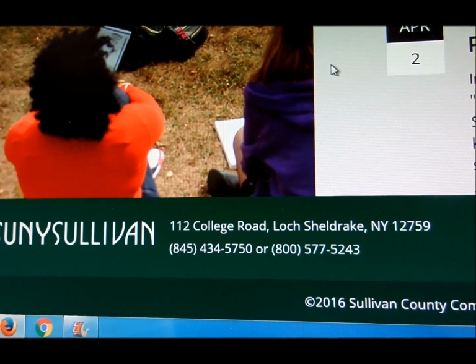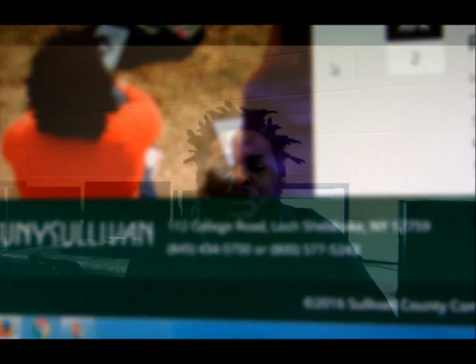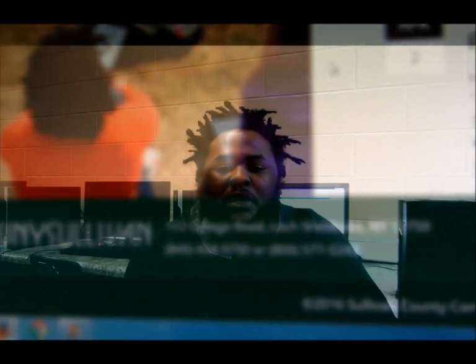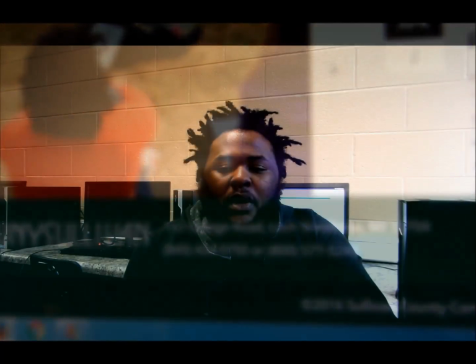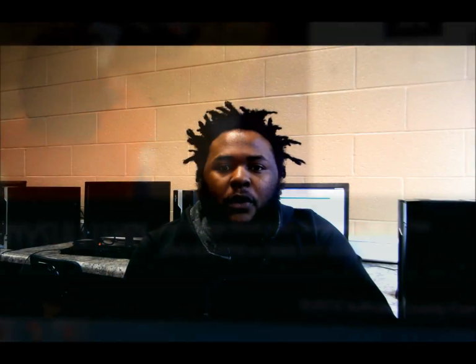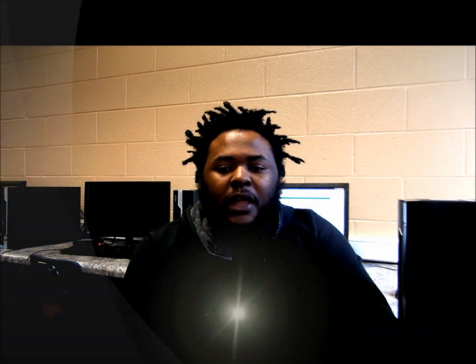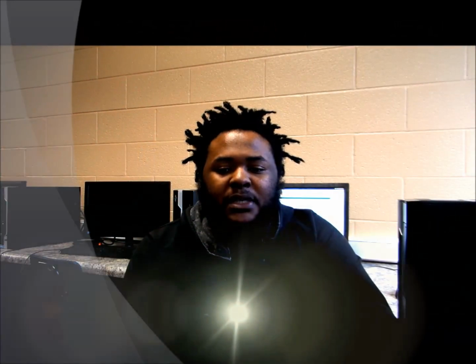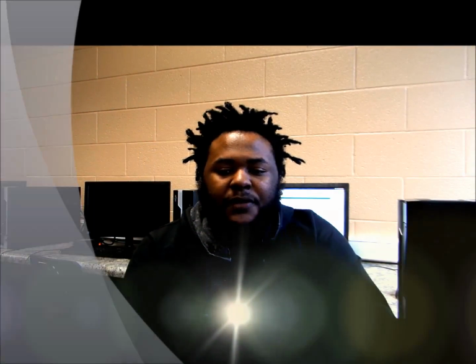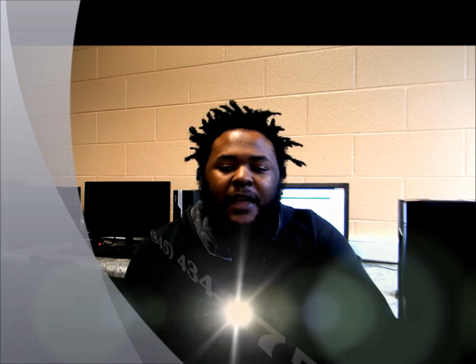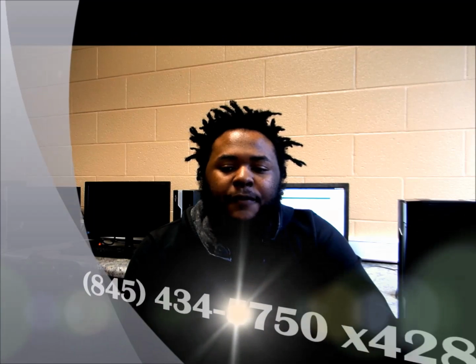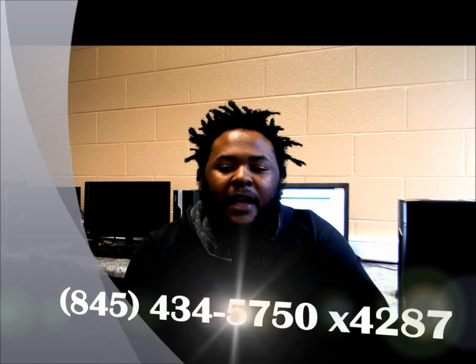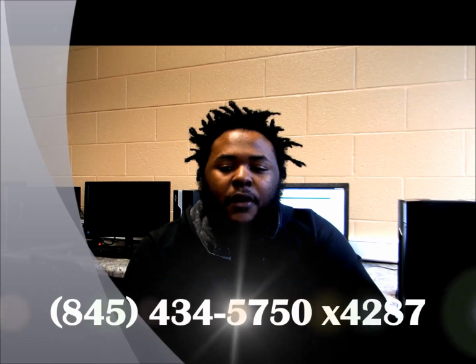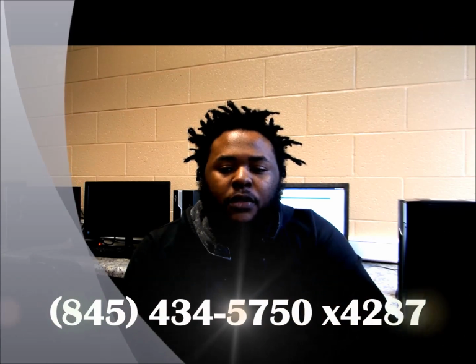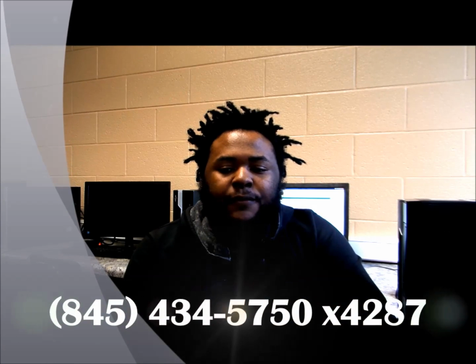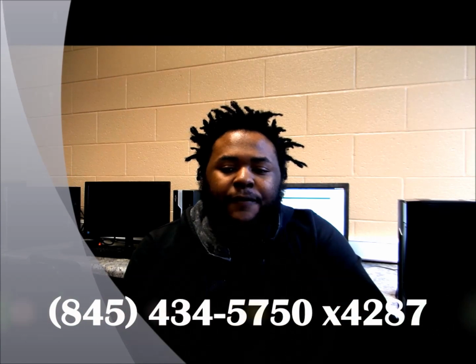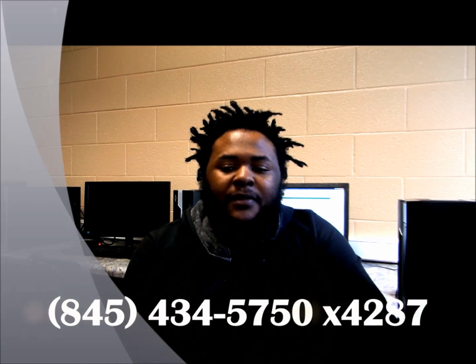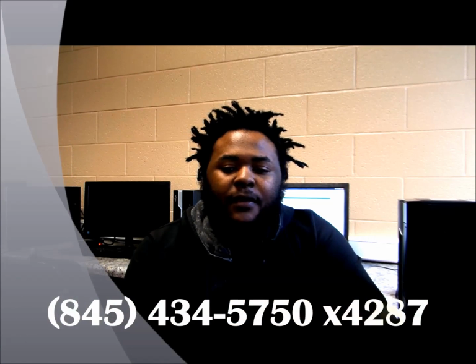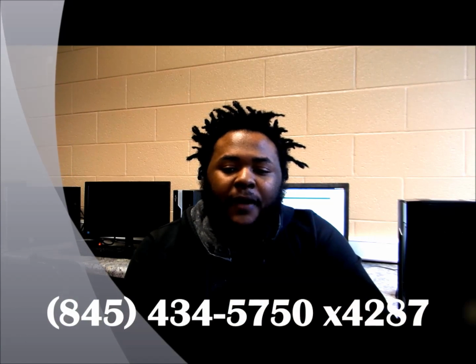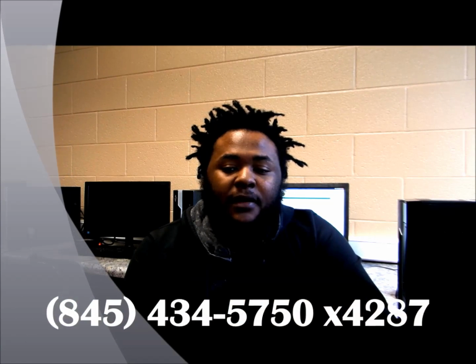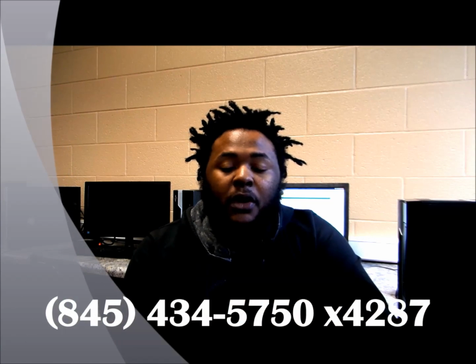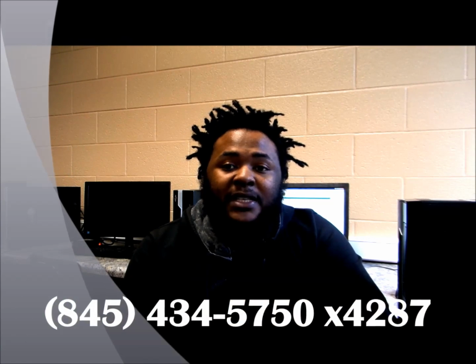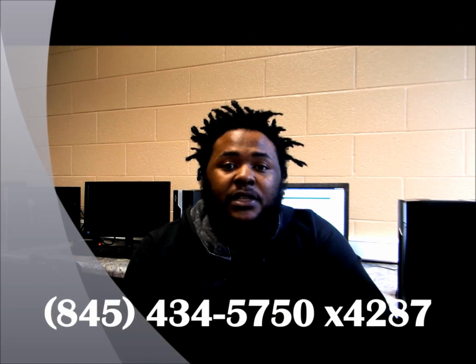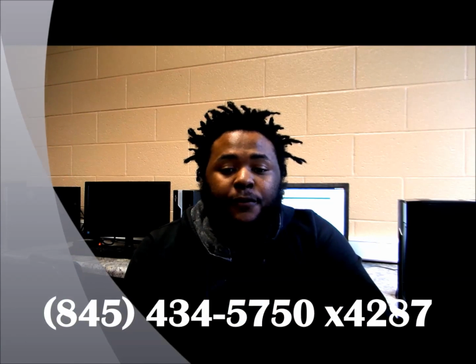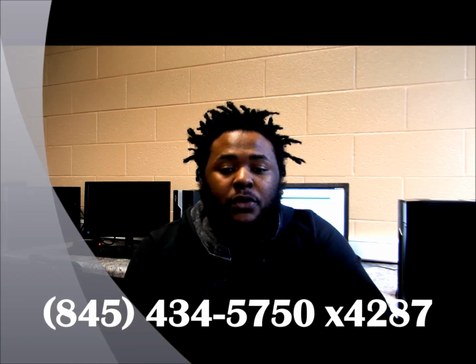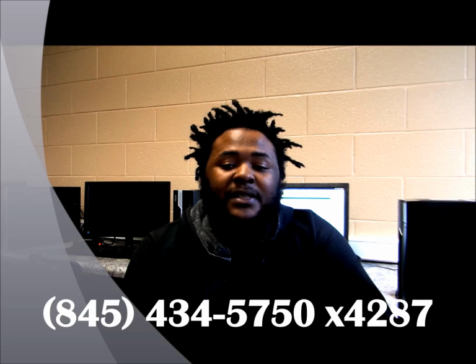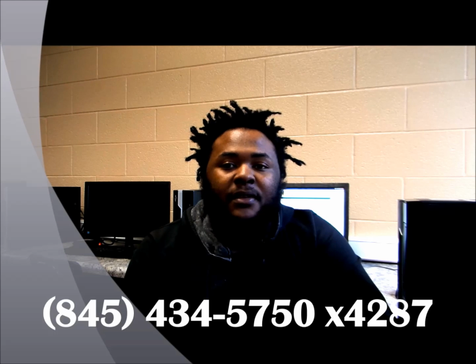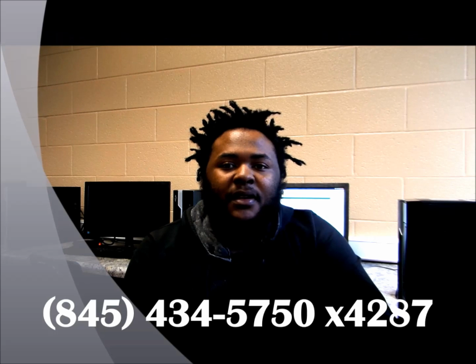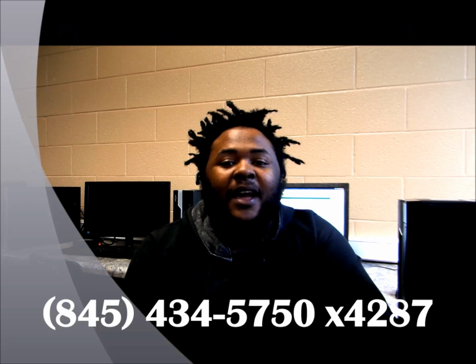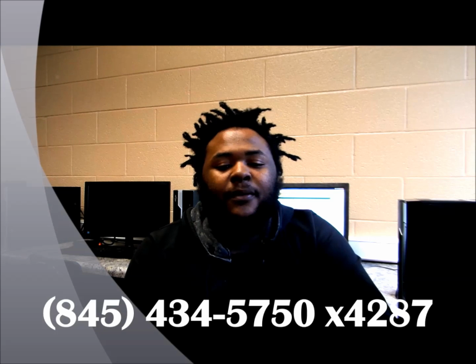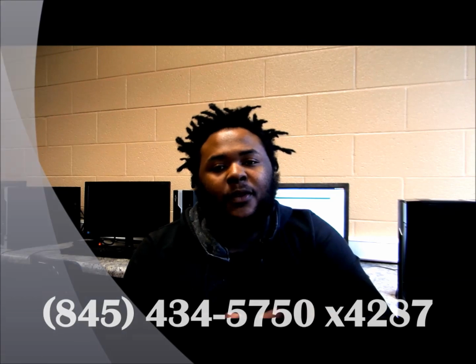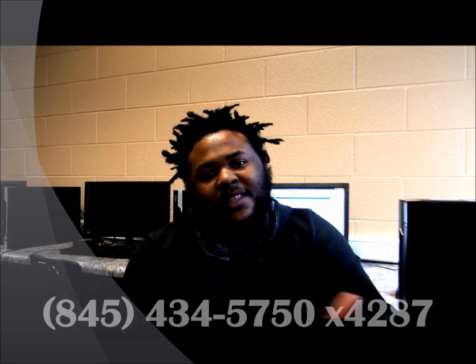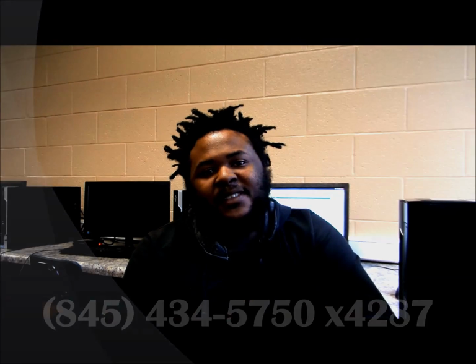If you still need more info, call the admissions office at 845-434-5750, extension 4287. Now, wasn't that easy?